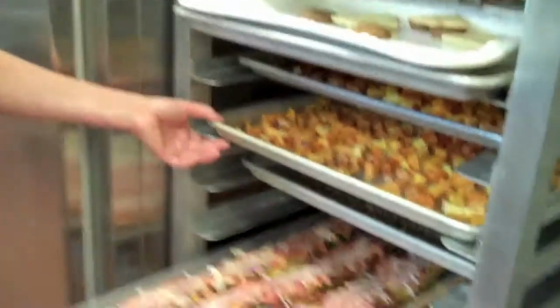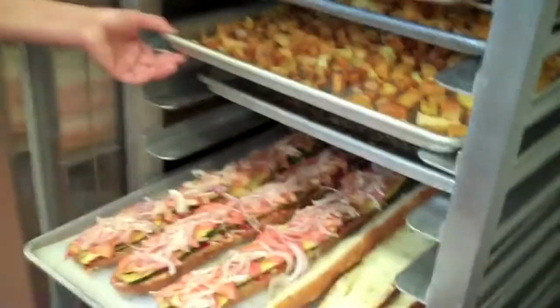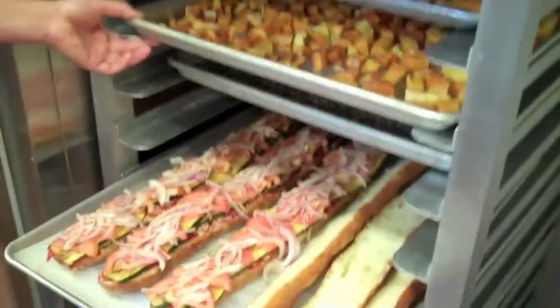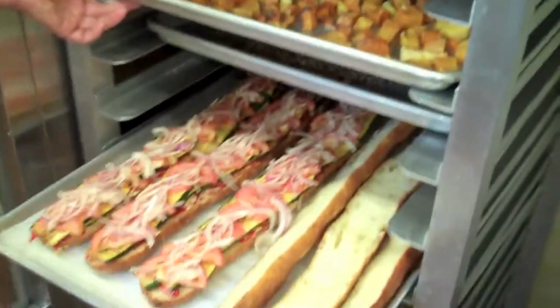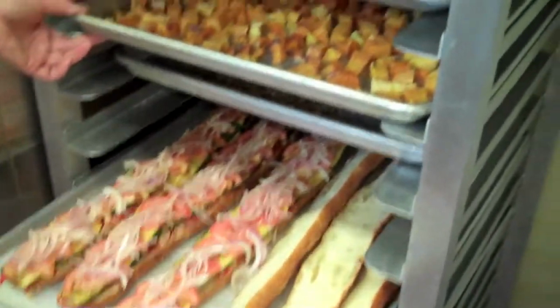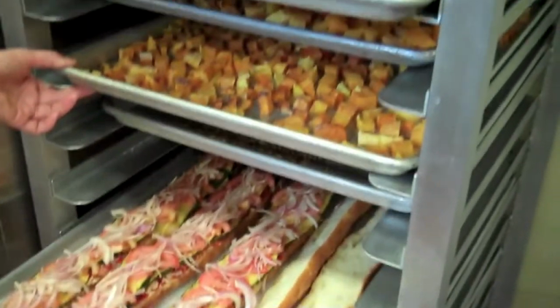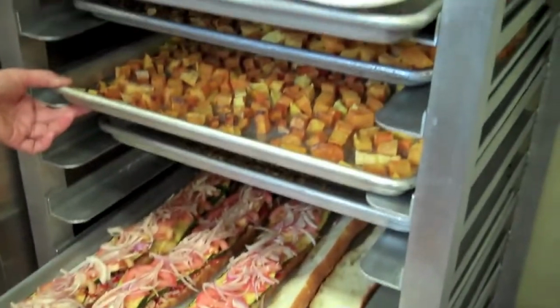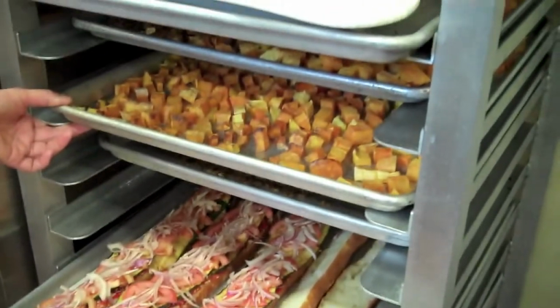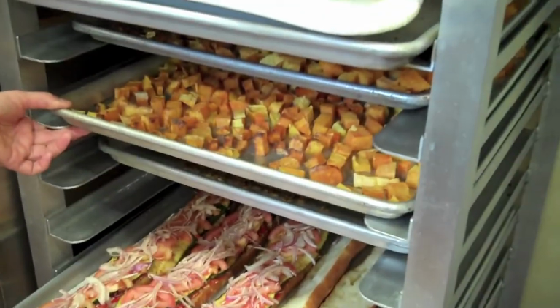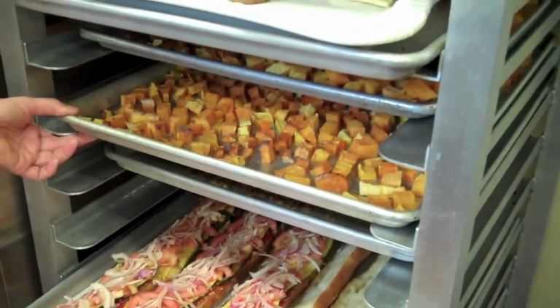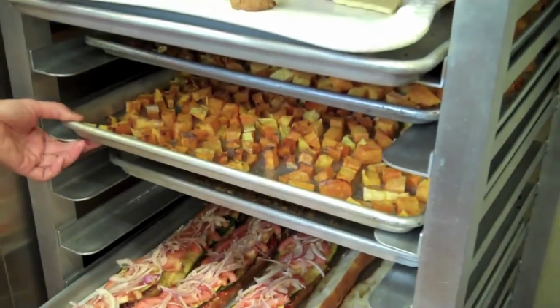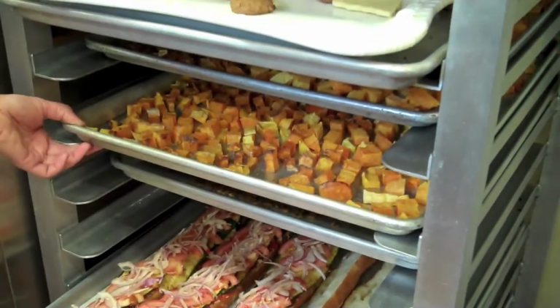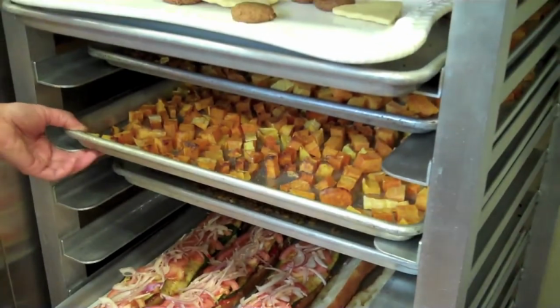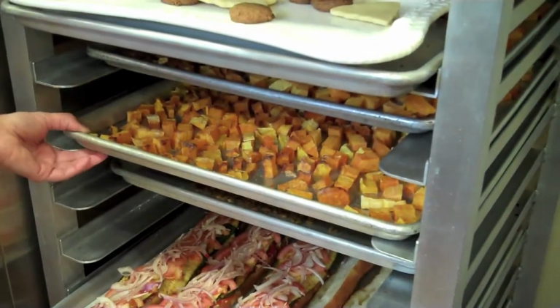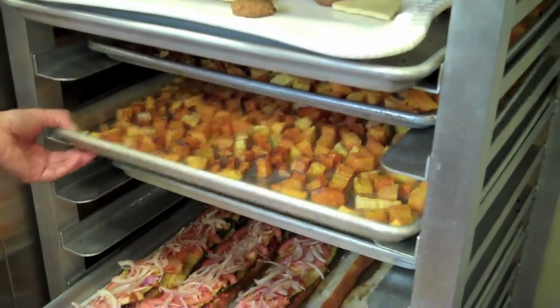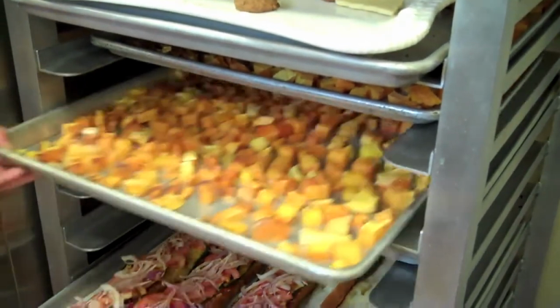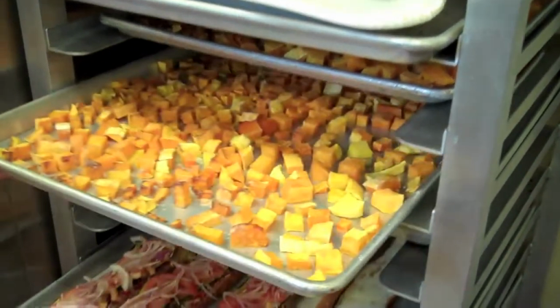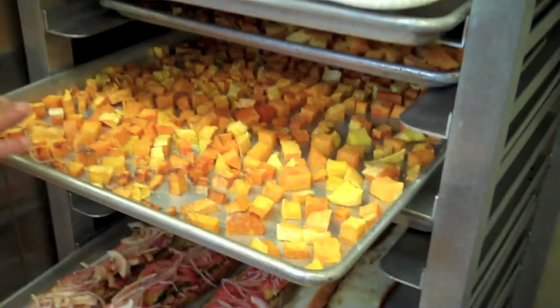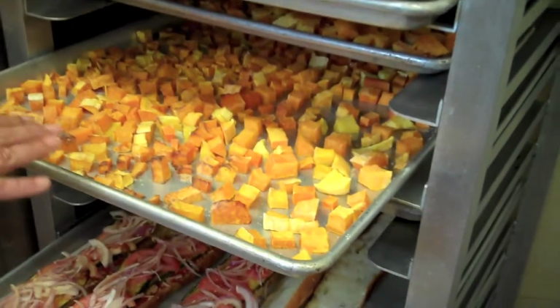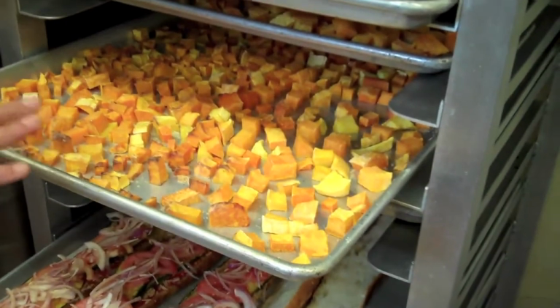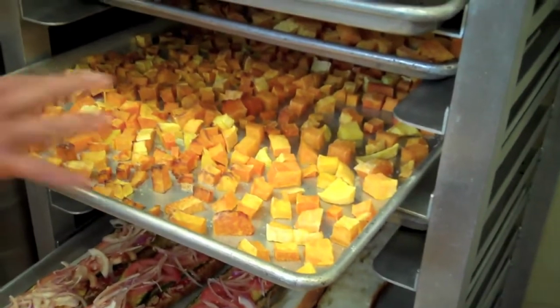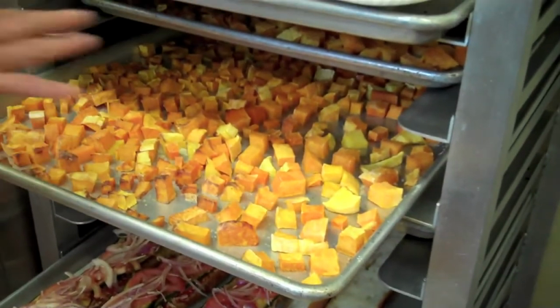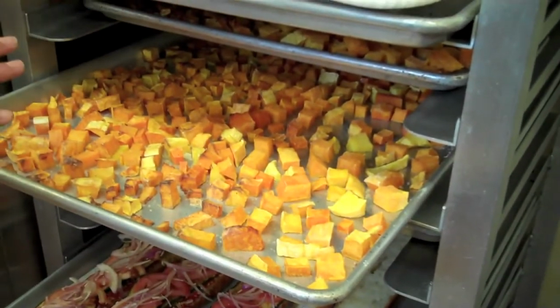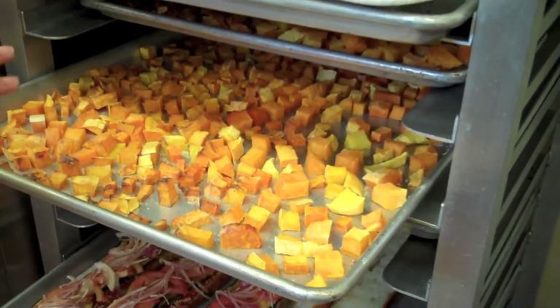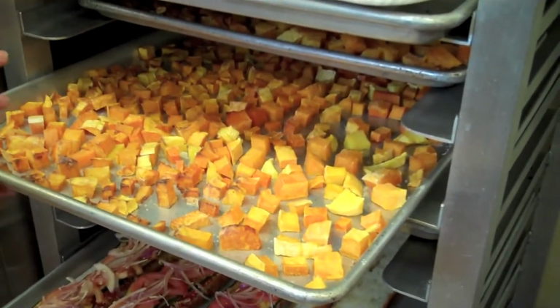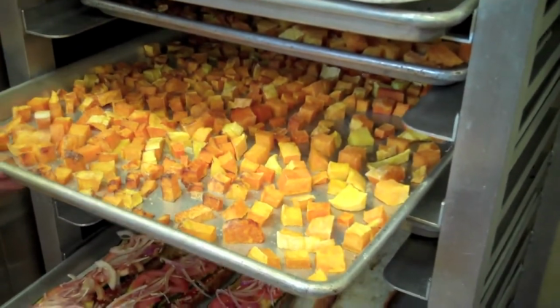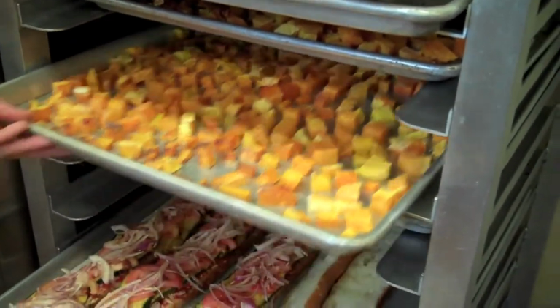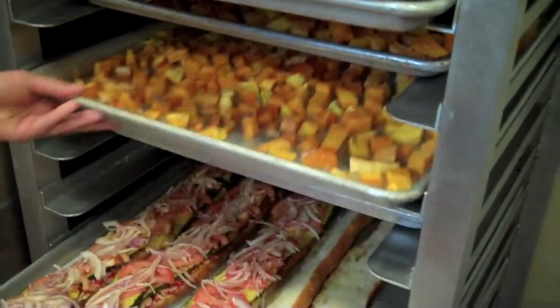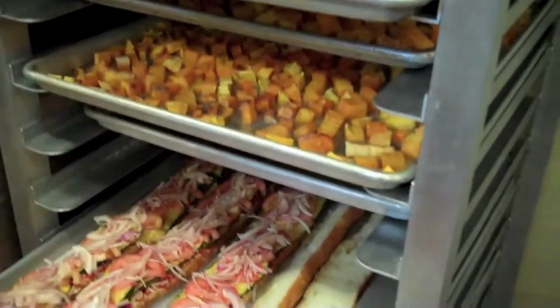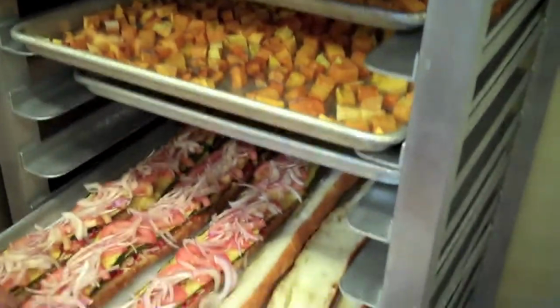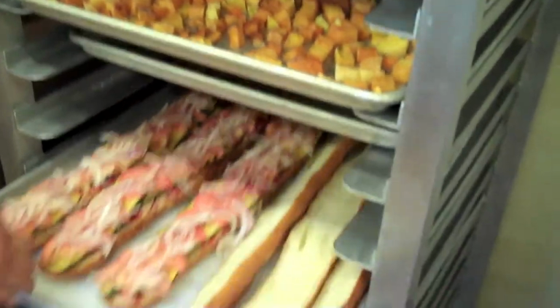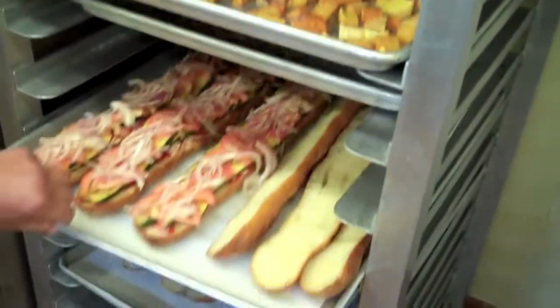Specialty produce probably knows how much squash we get from them. We dice a lot of it like this, and we put it on our salad bar.